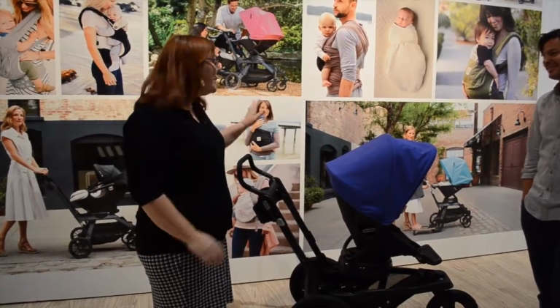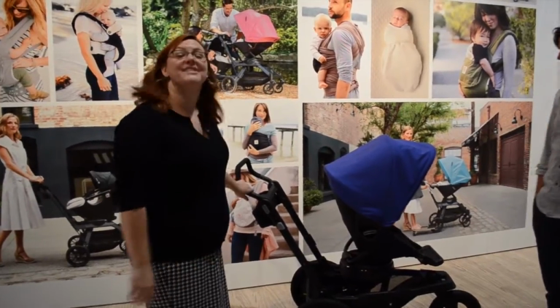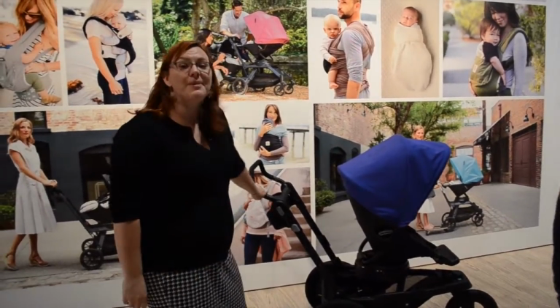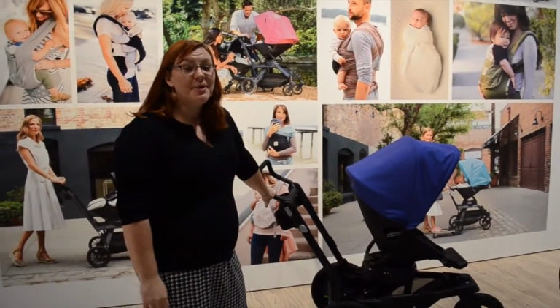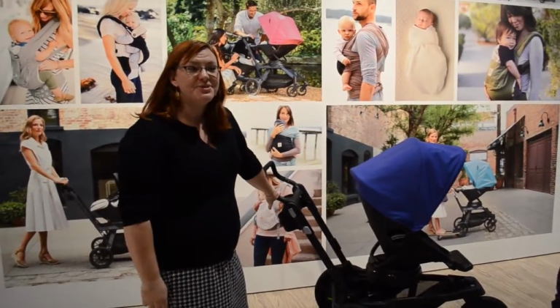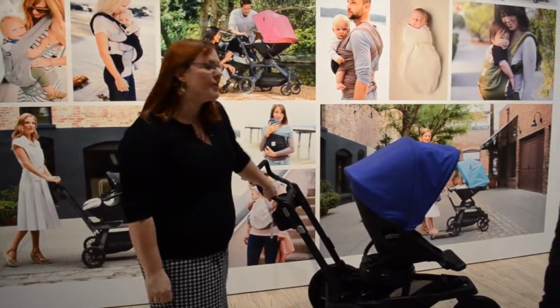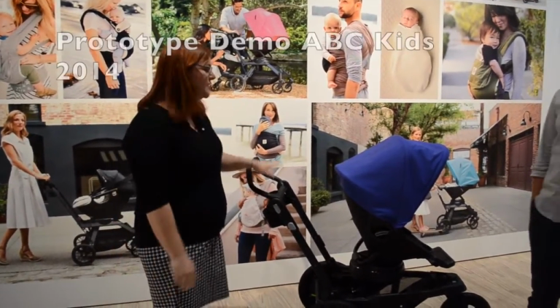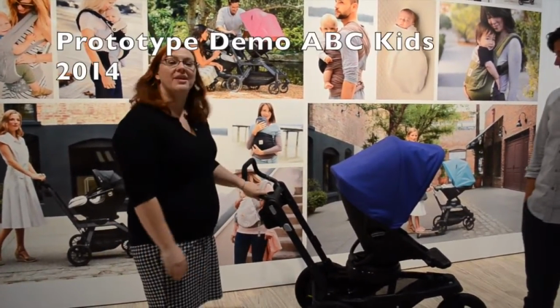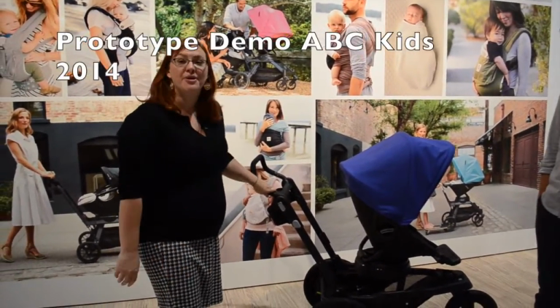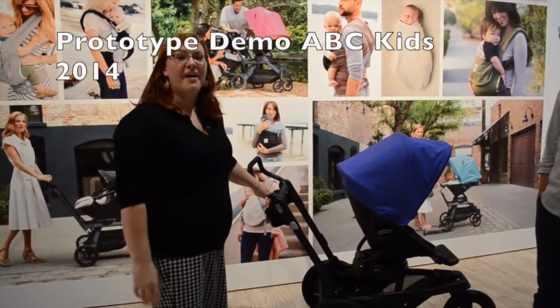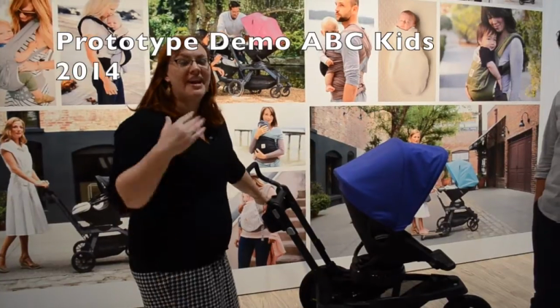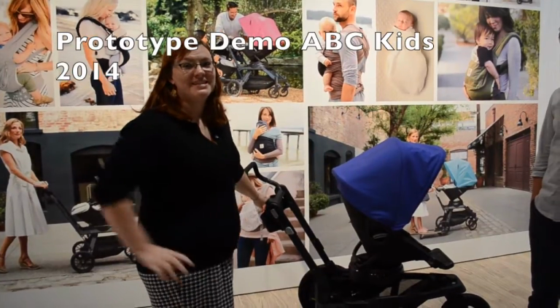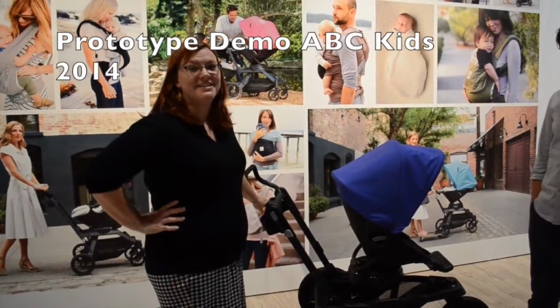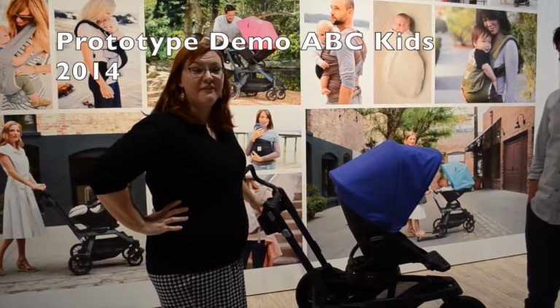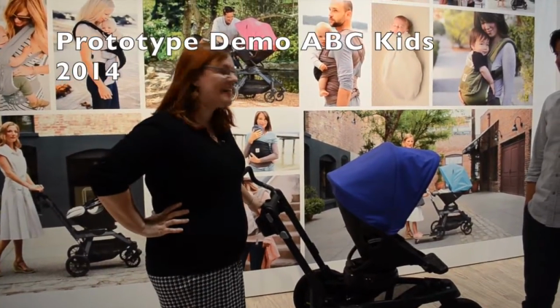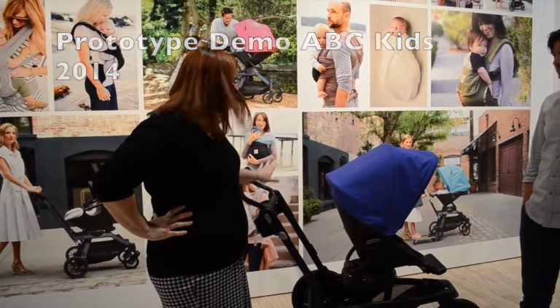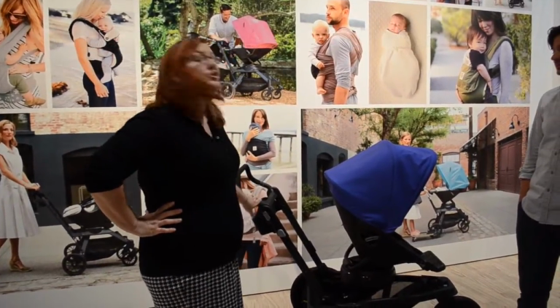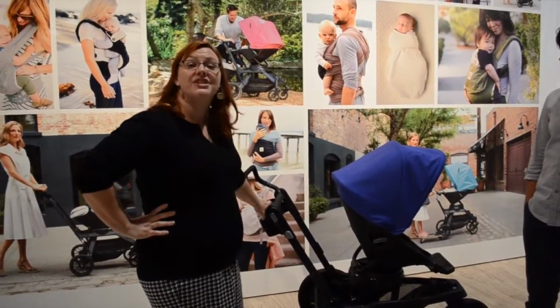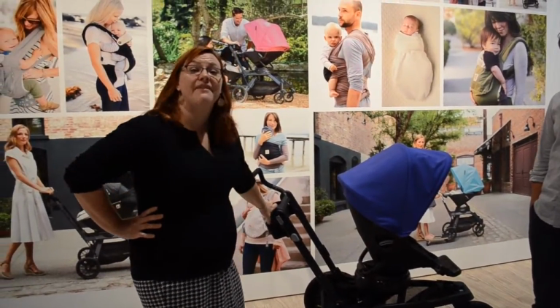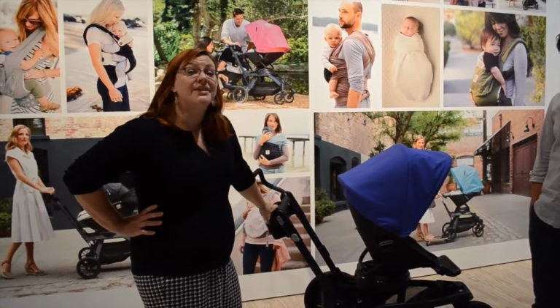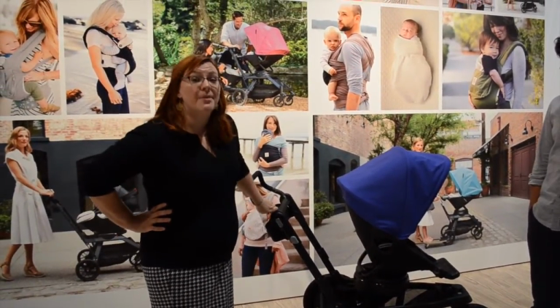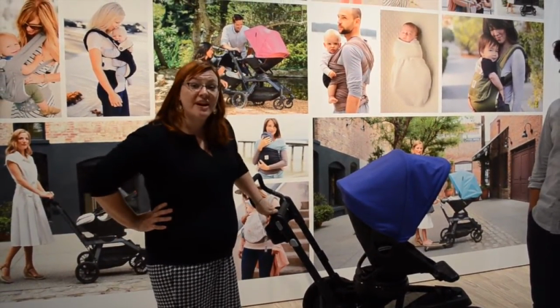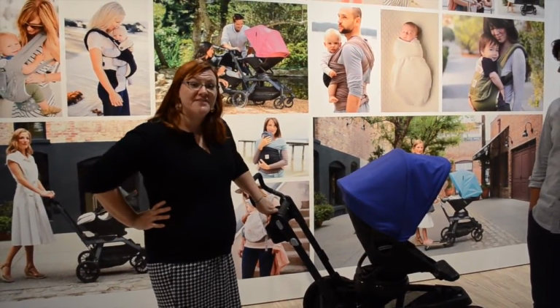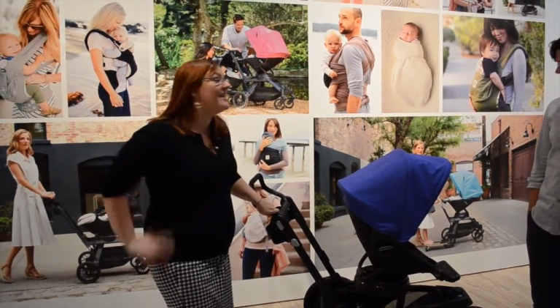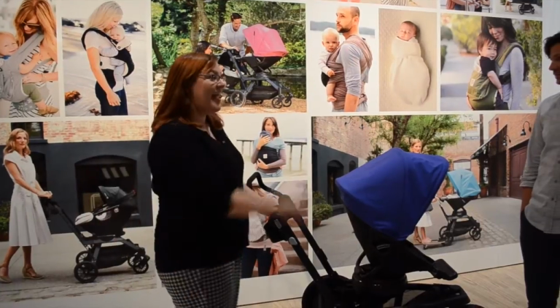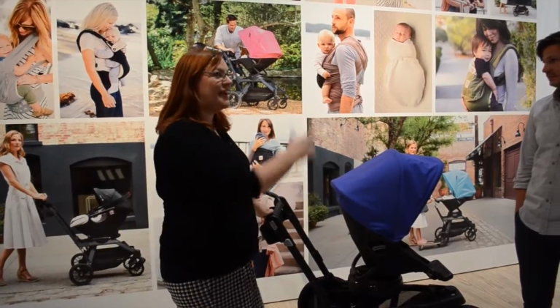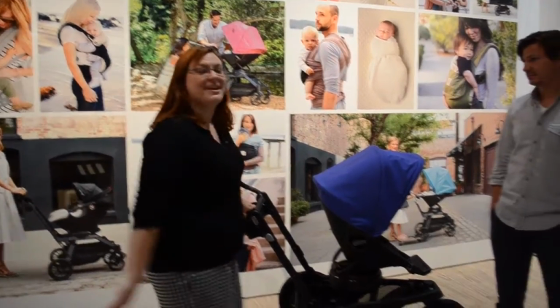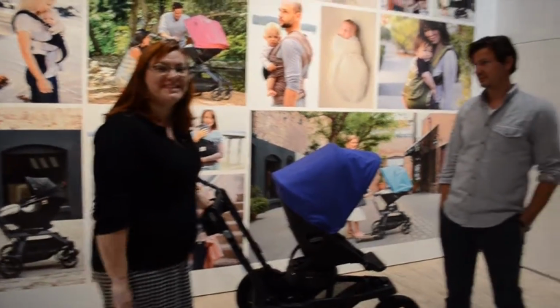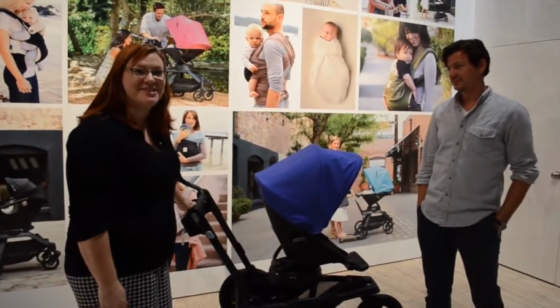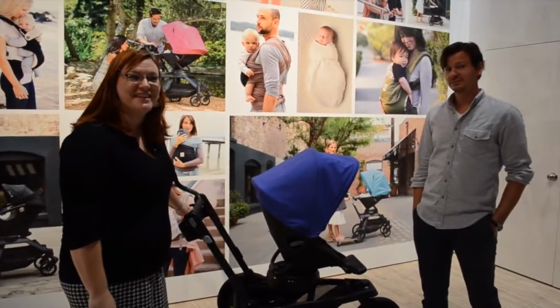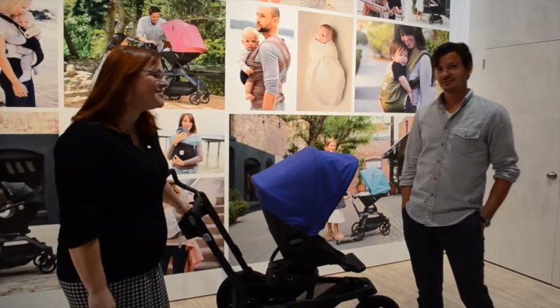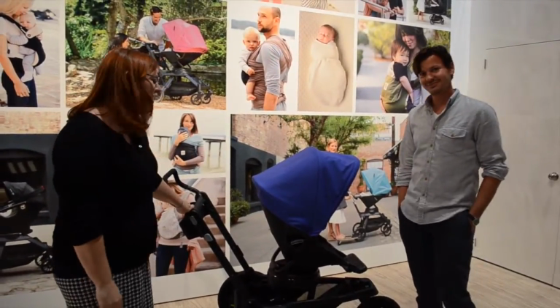This is the Orbitbaby O2 stroller, which we are showing the prototype of here at ATT Kids 2014. The stroller is actually going to be available in summer 2015, and Alfredo is going to help demonstrate the features for you.